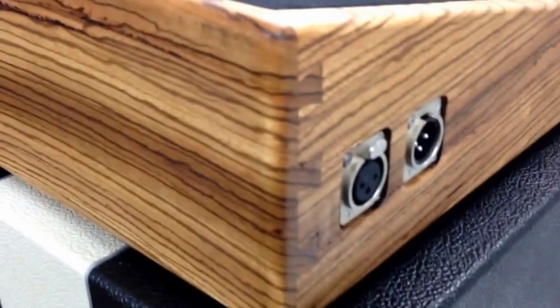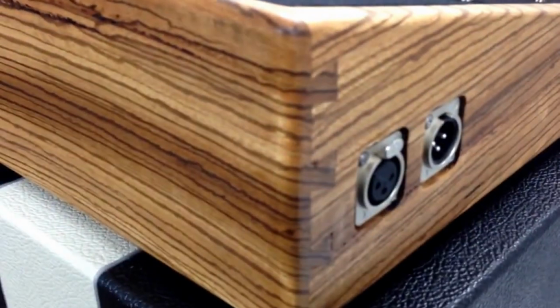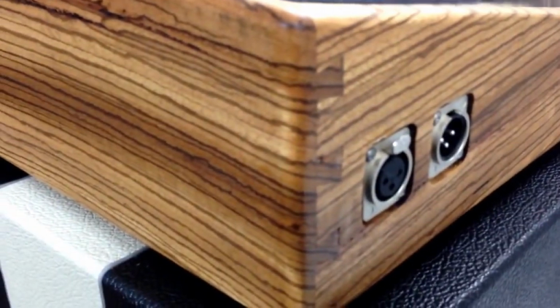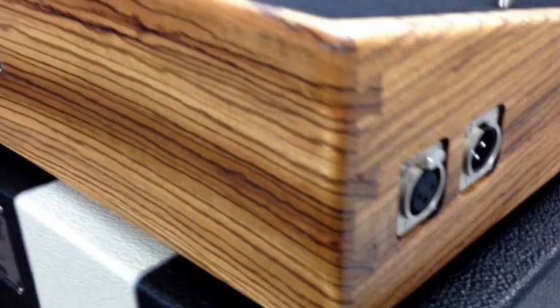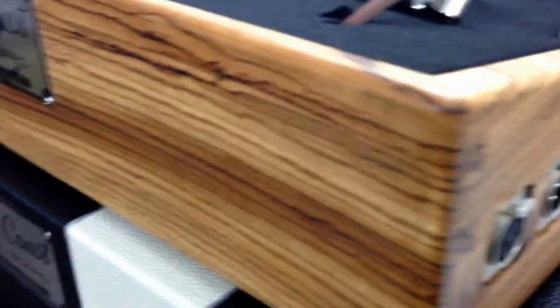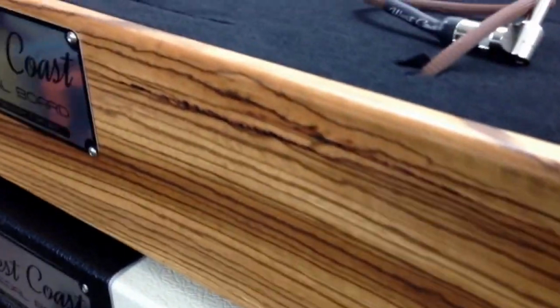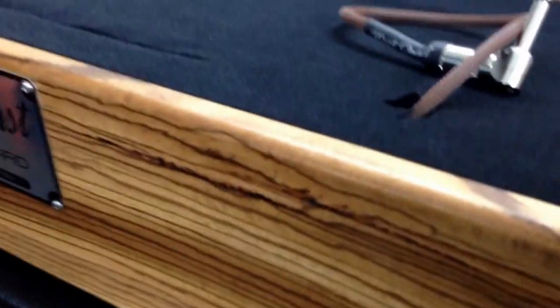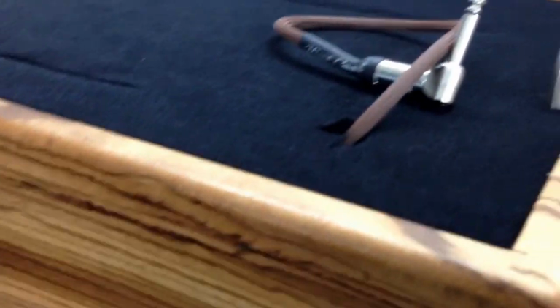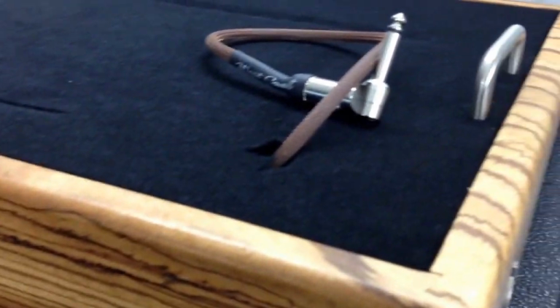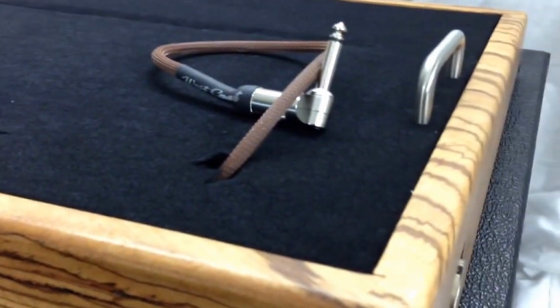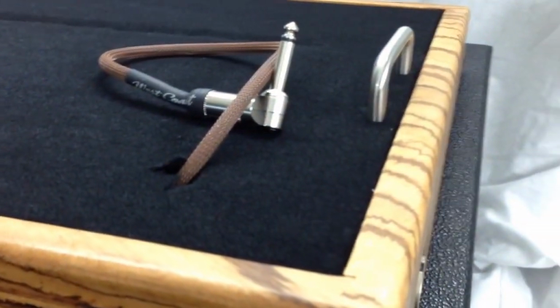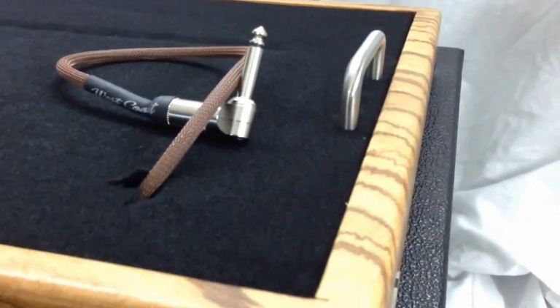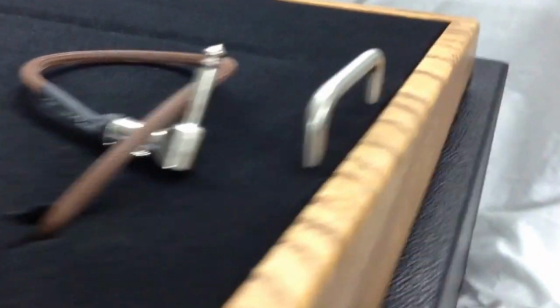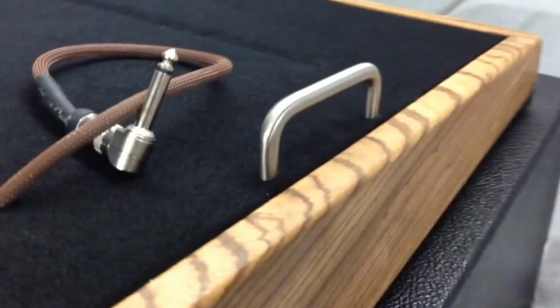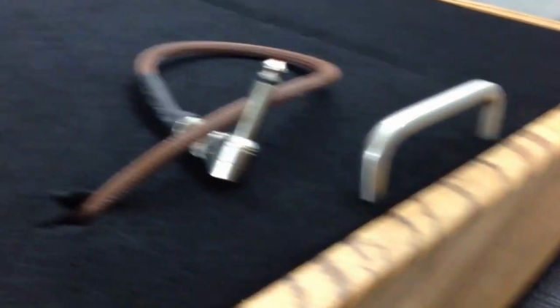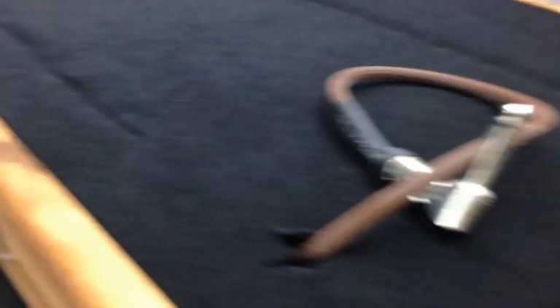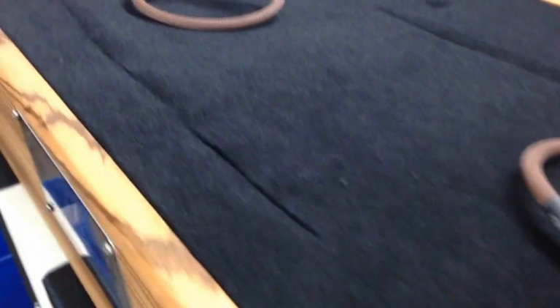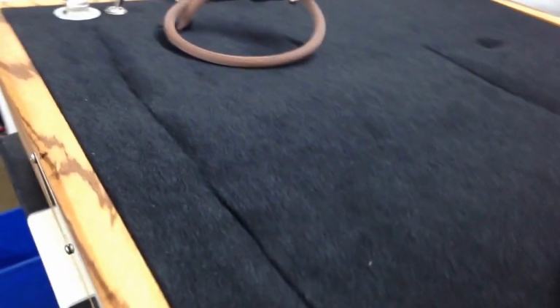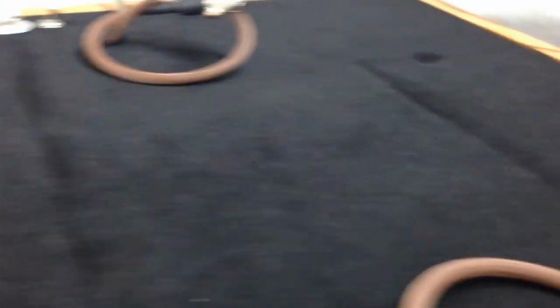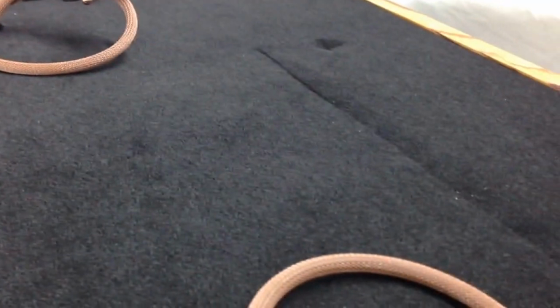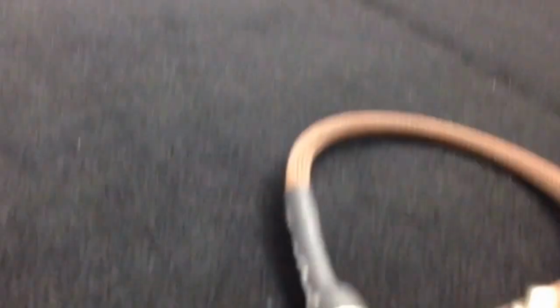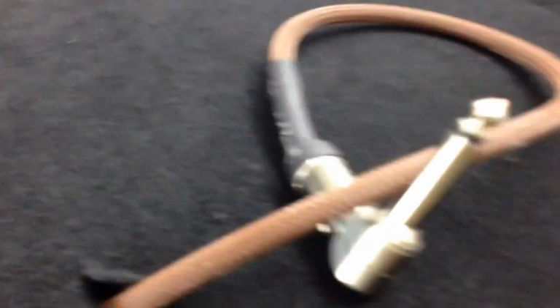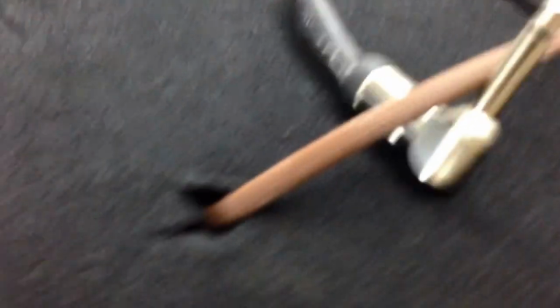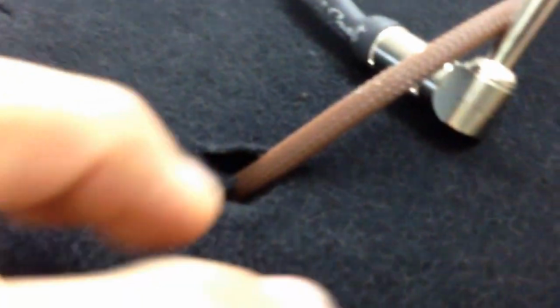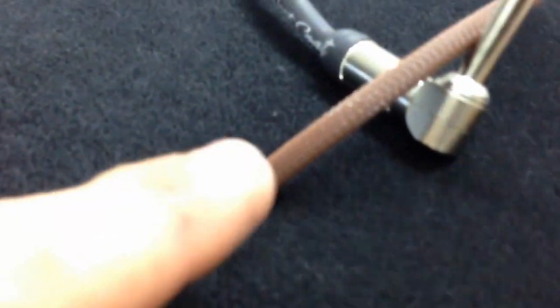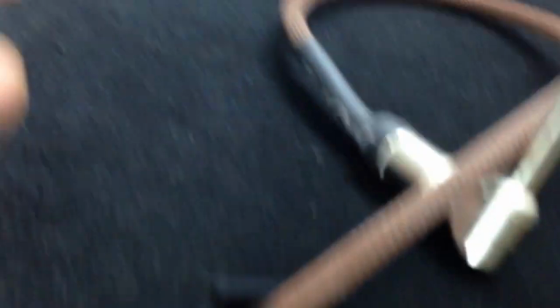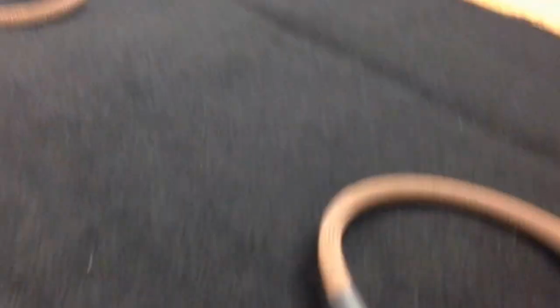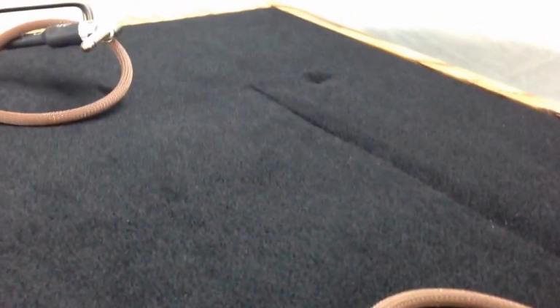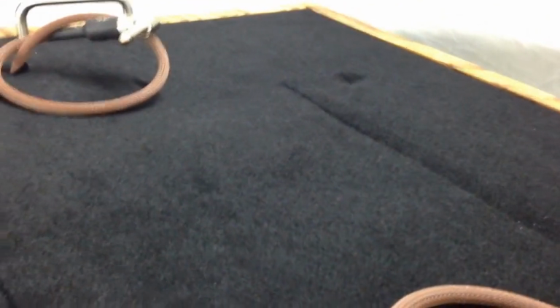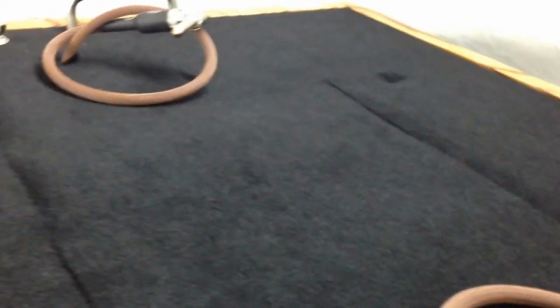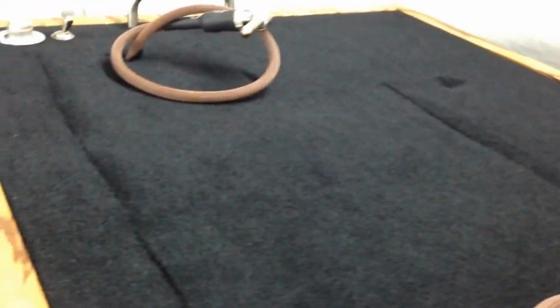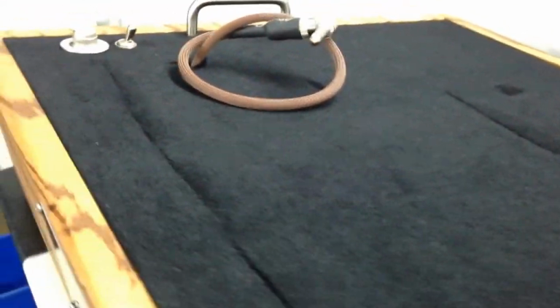We have half-blind dovetails here, kind of a standard when we do all these wood frame boards. It's got rack handles, a couple of different access slots, and a couple of different holes in different spots to punch some cables through.